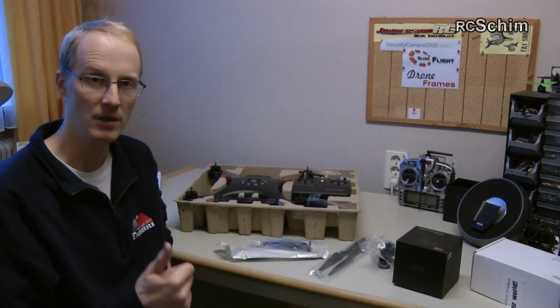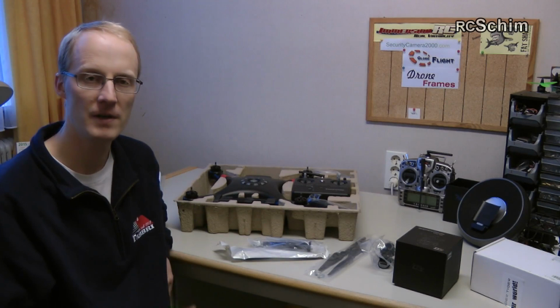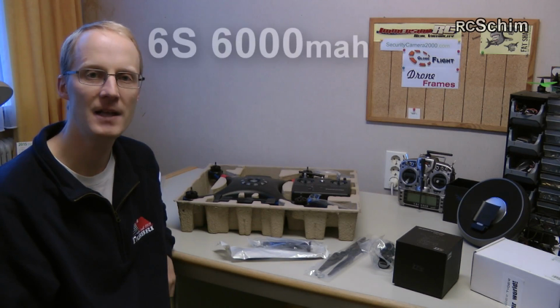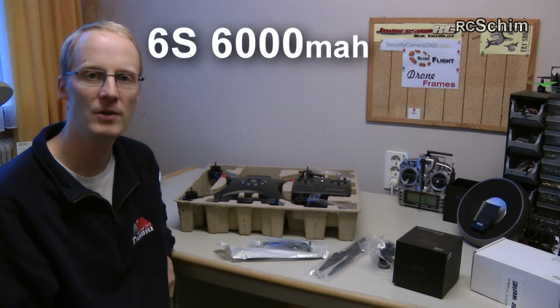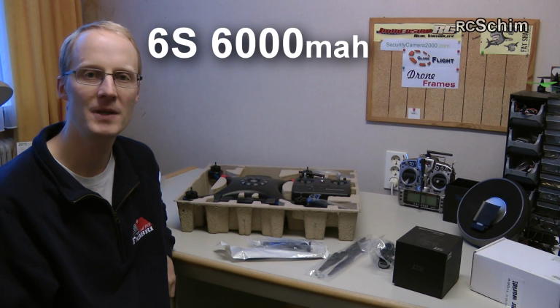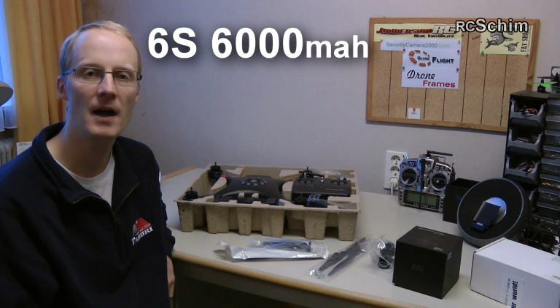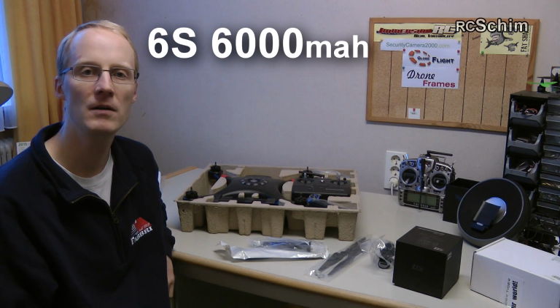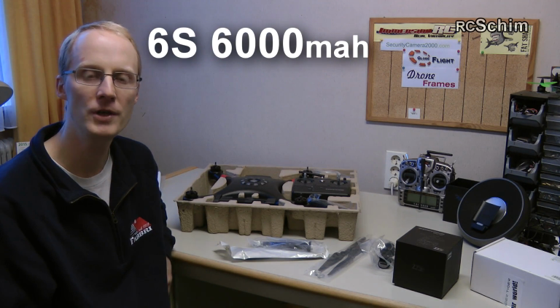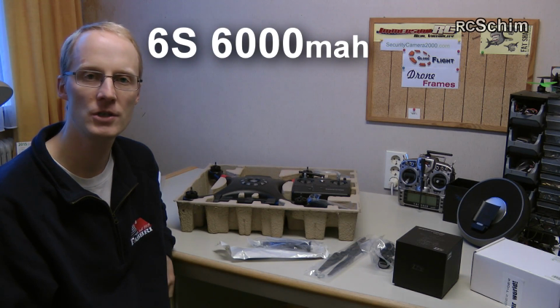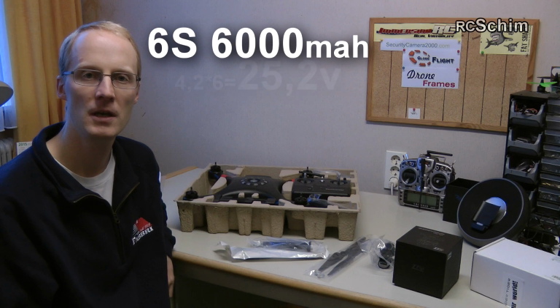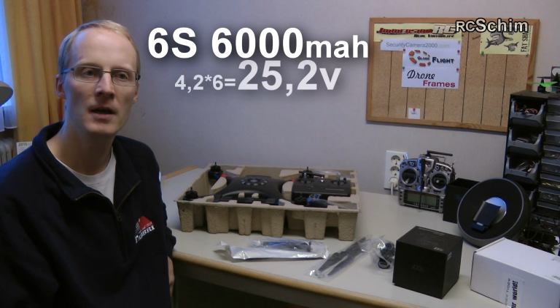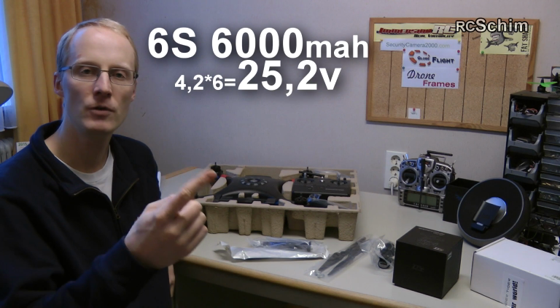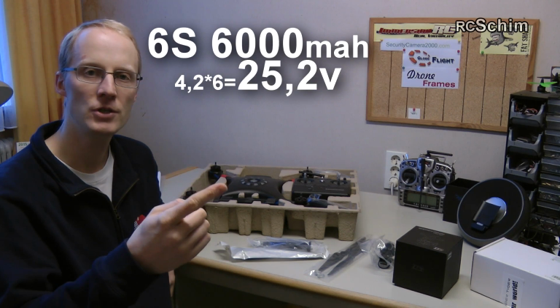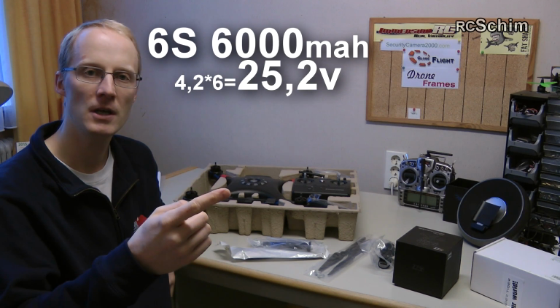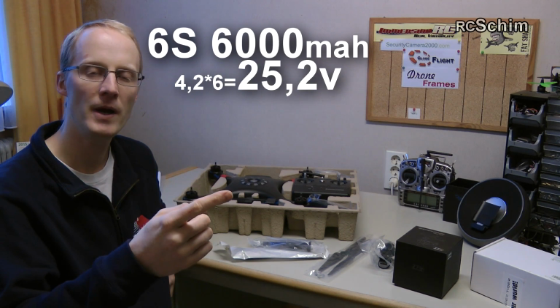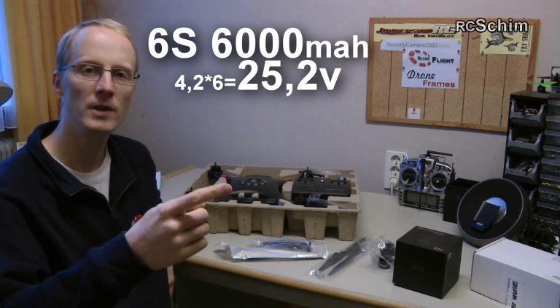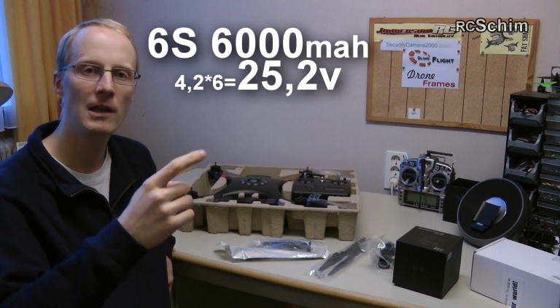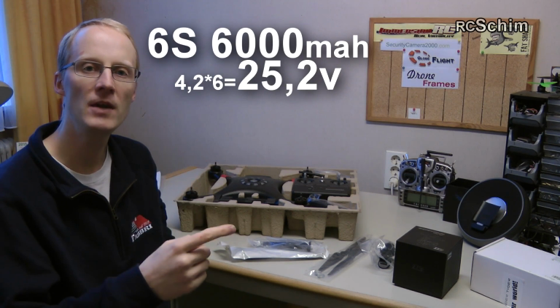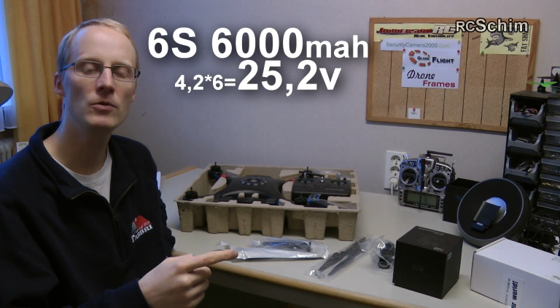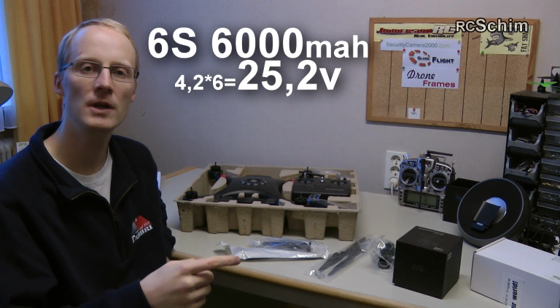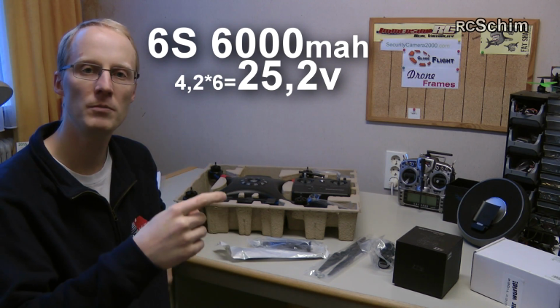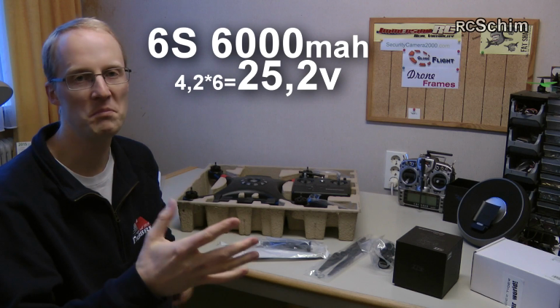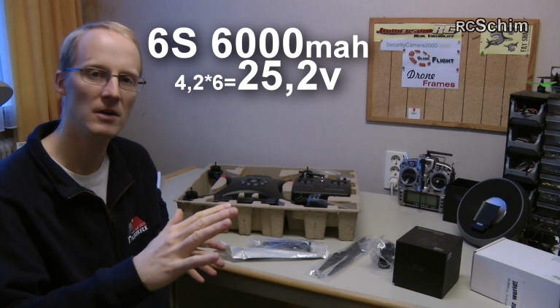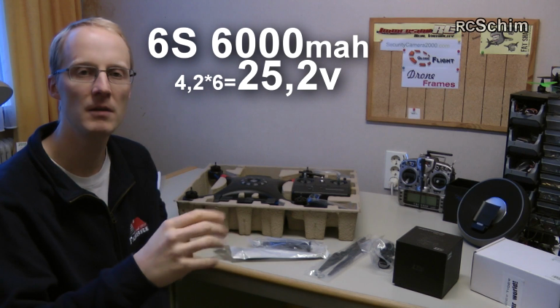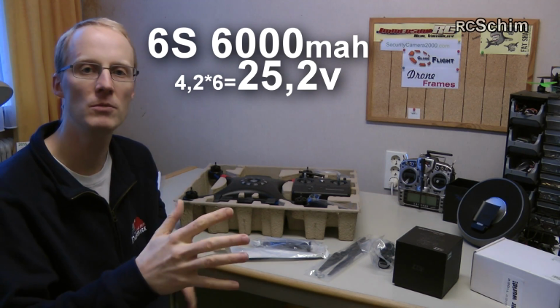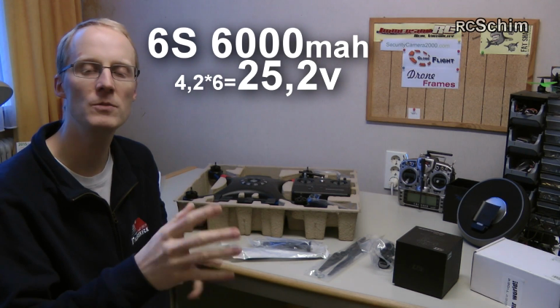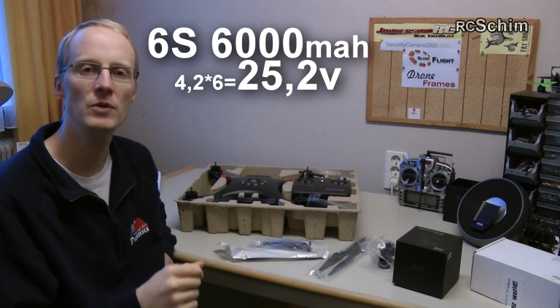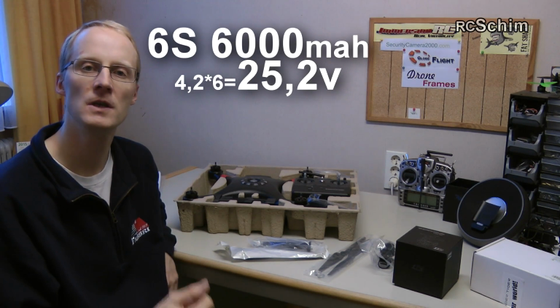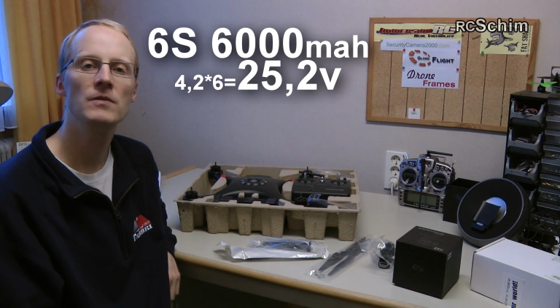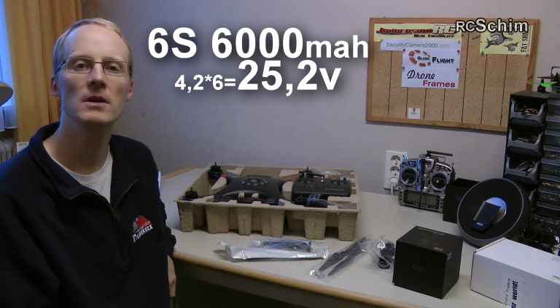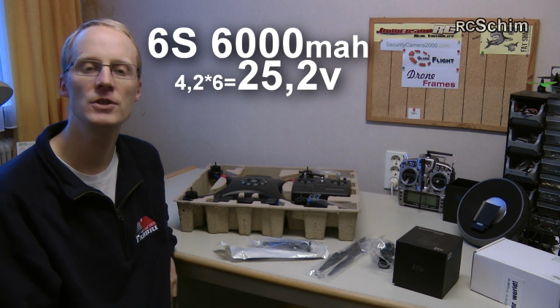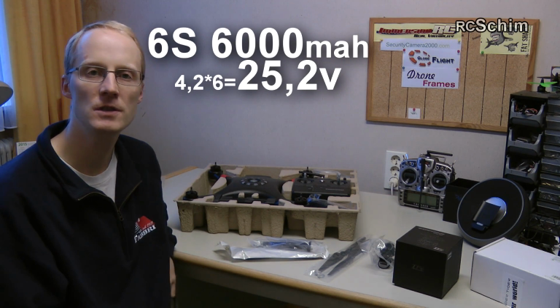You have a 6-cell battery, that means higher voltage. Higher voltage combined with a low kV motor and medium-sized props gives you an efficient system.